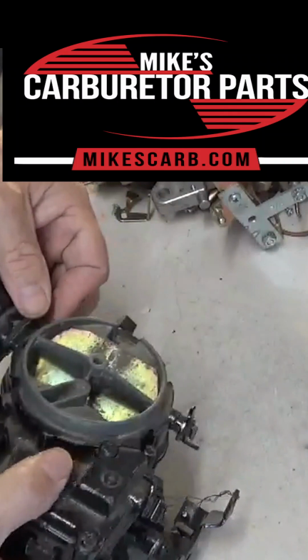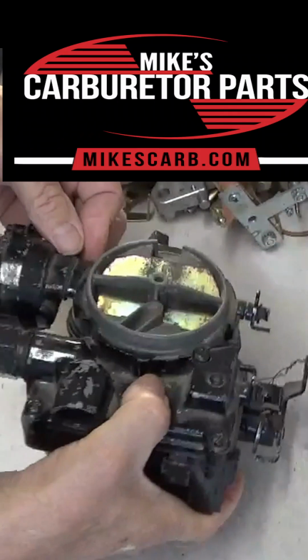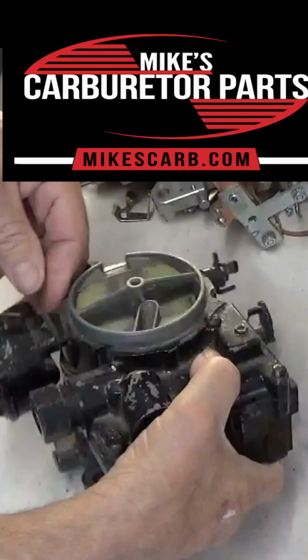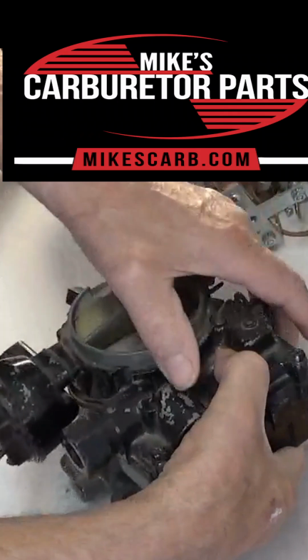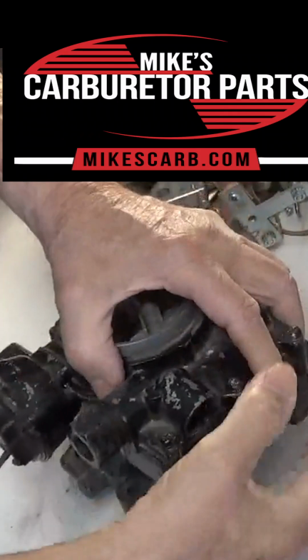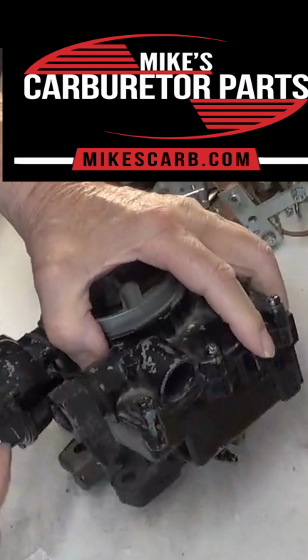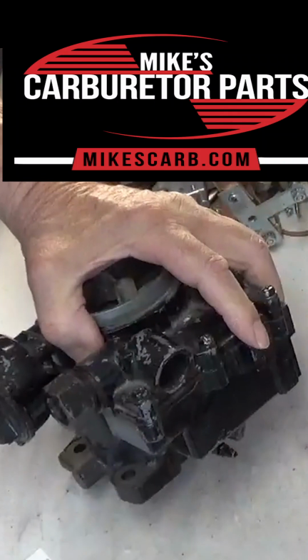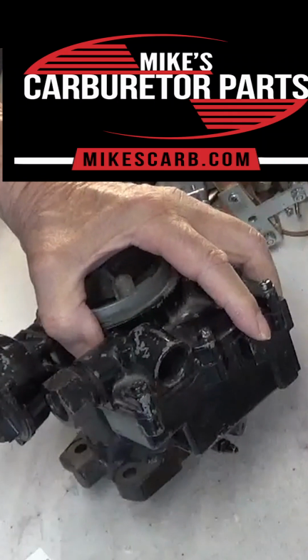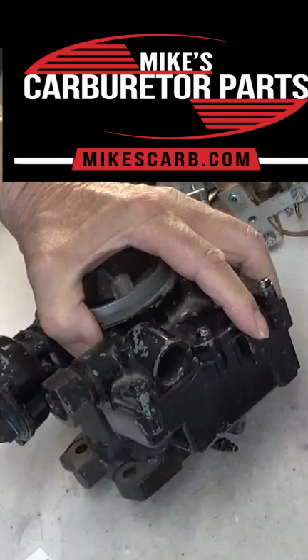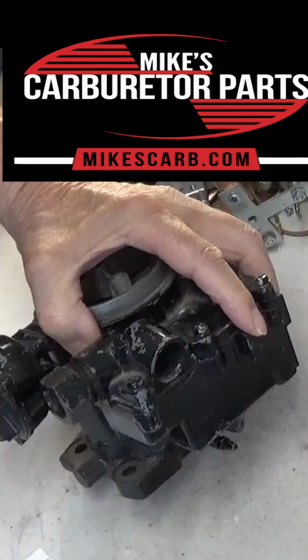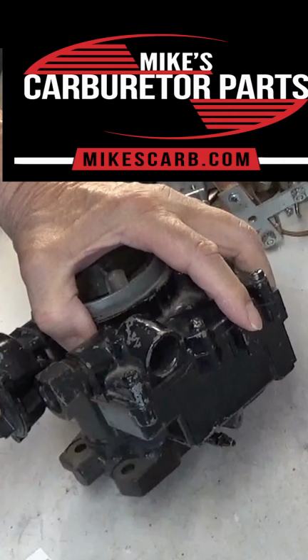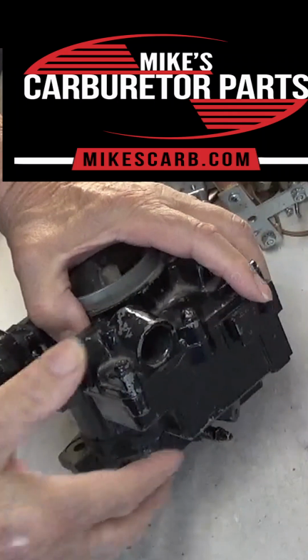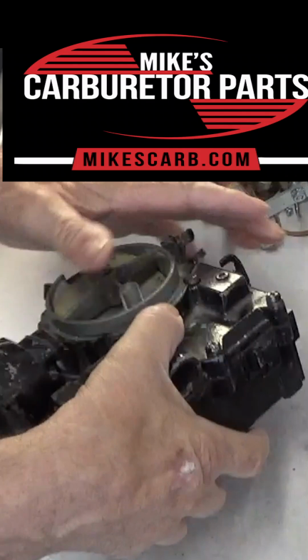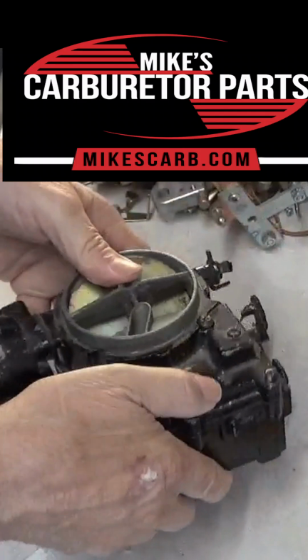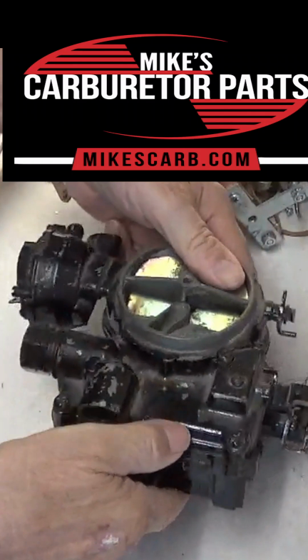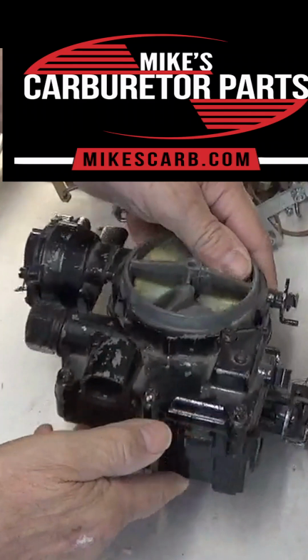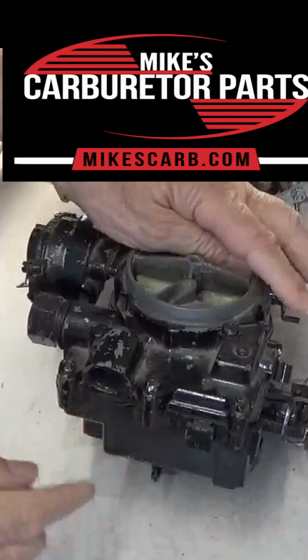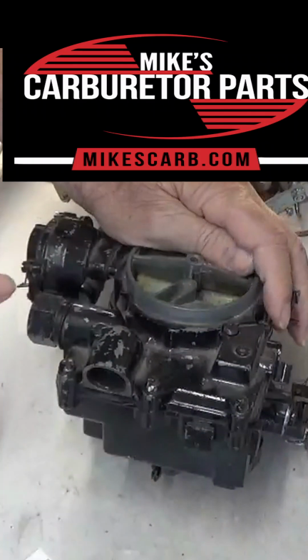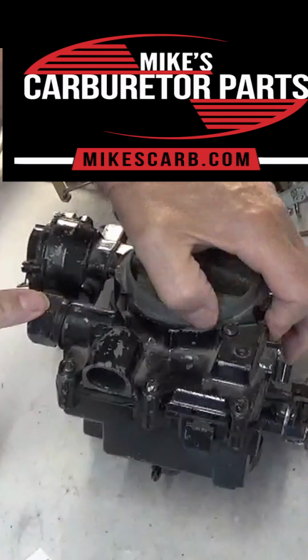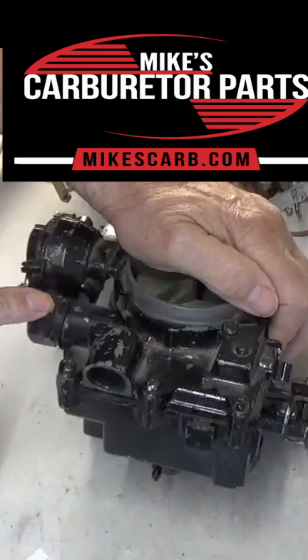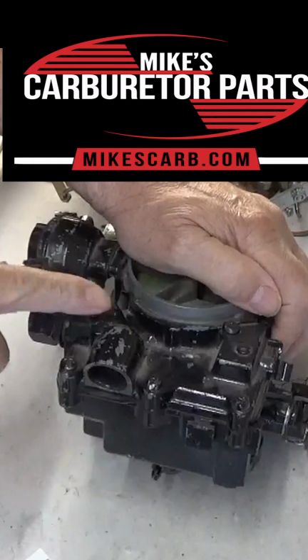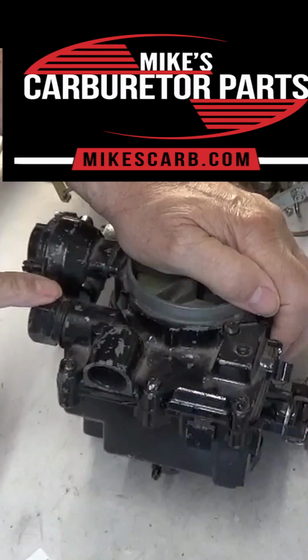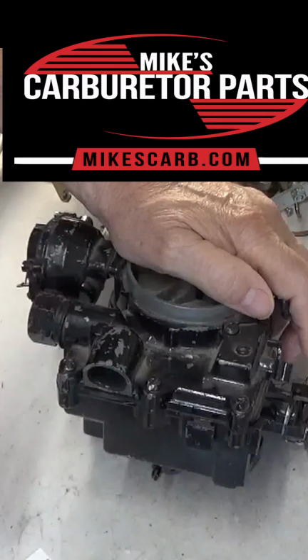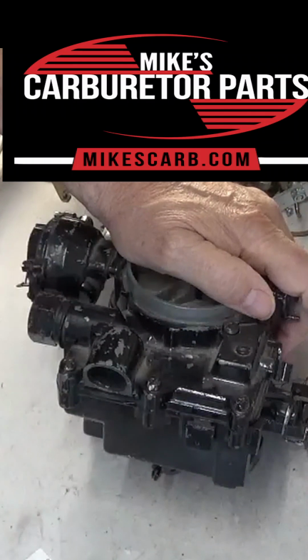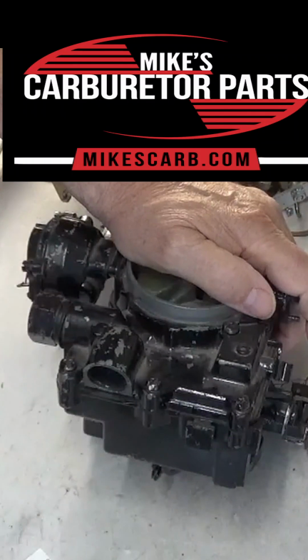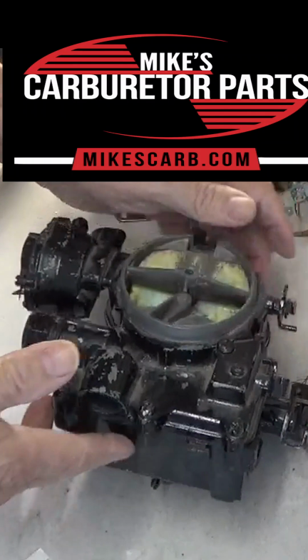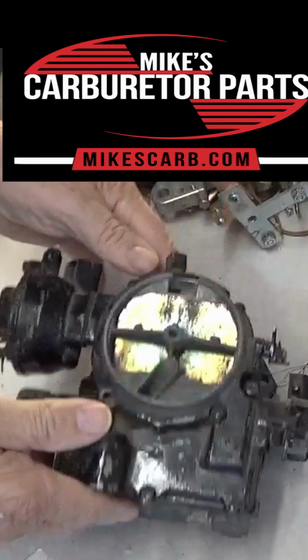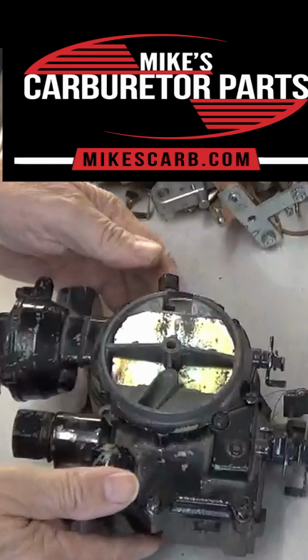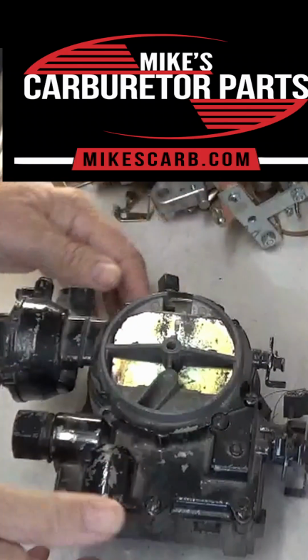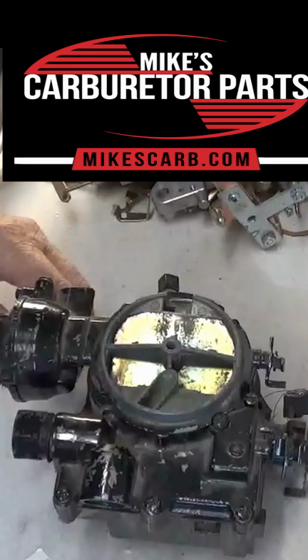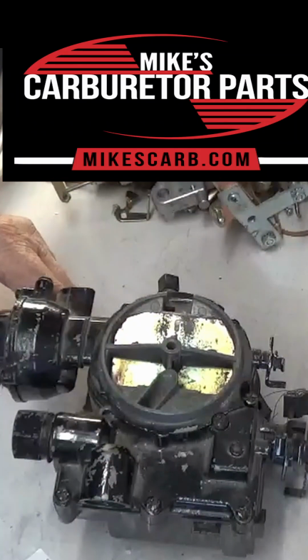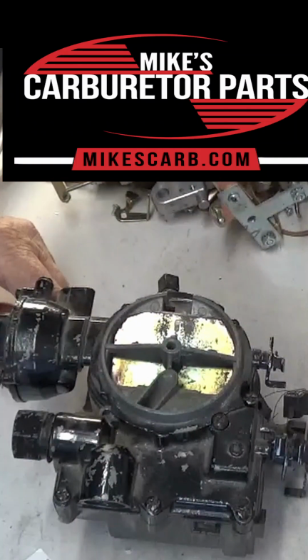Most all of them have electric chokes hooked to them, and the fuel inlet is usually on the side. So back to identification — that tells you it's a MERCARB.